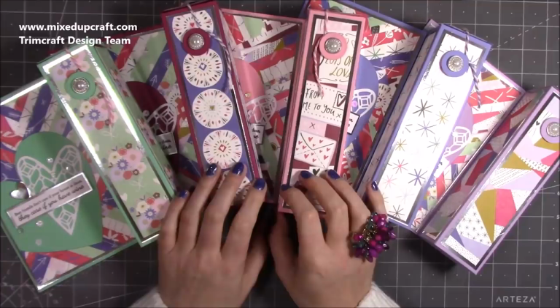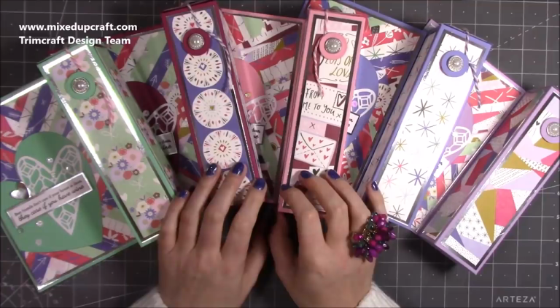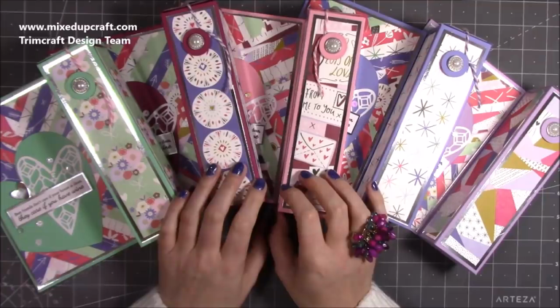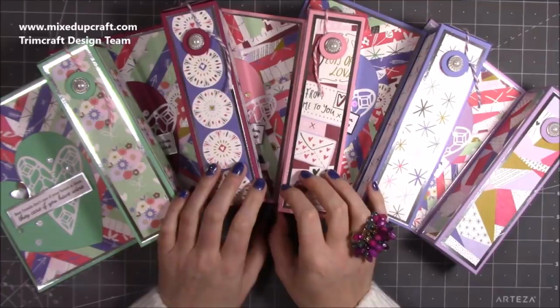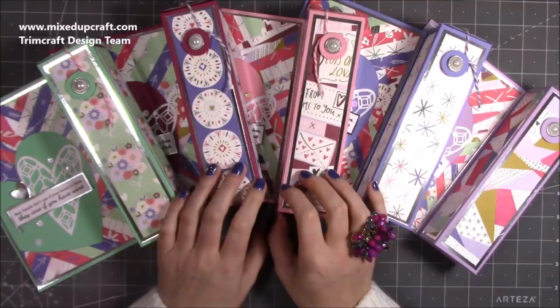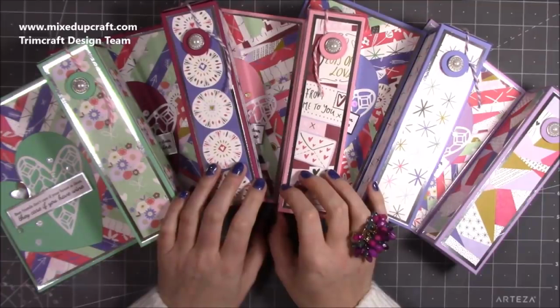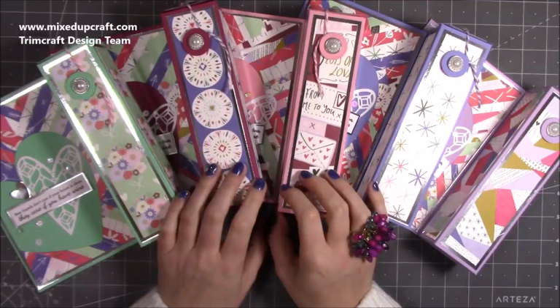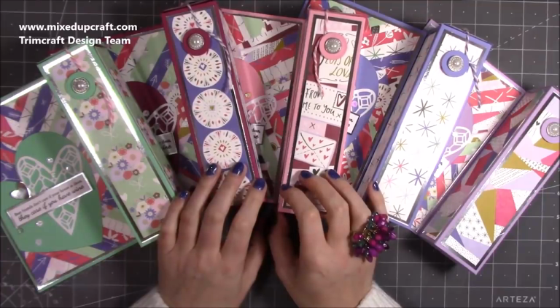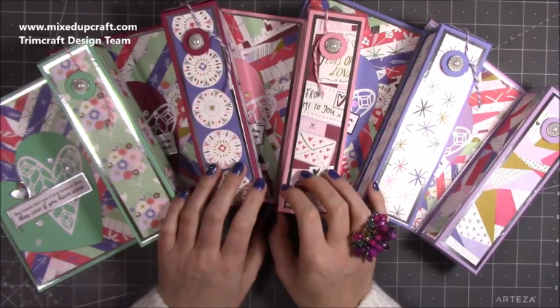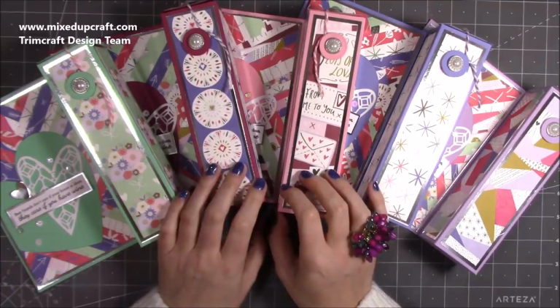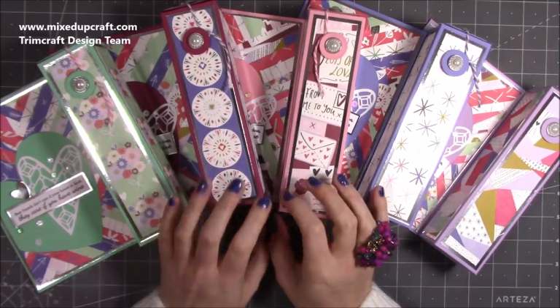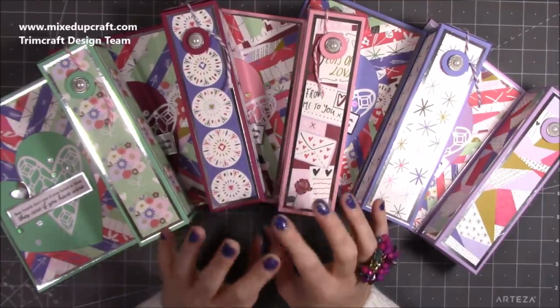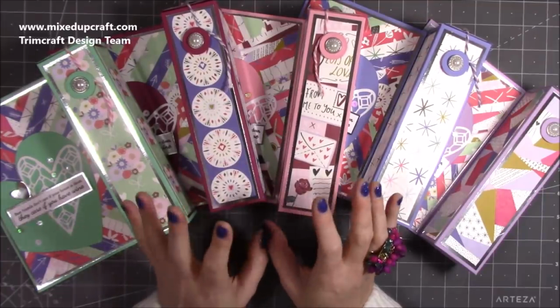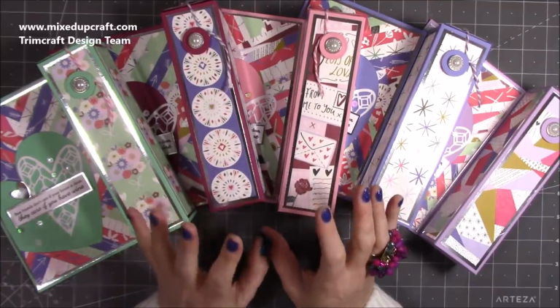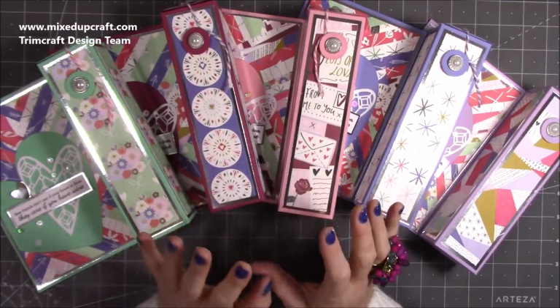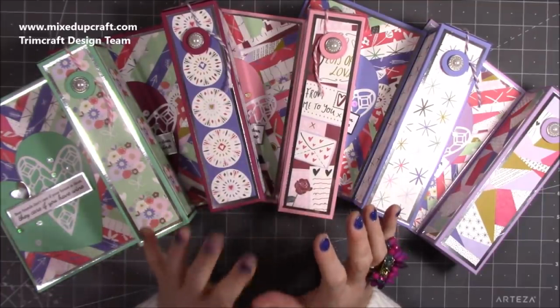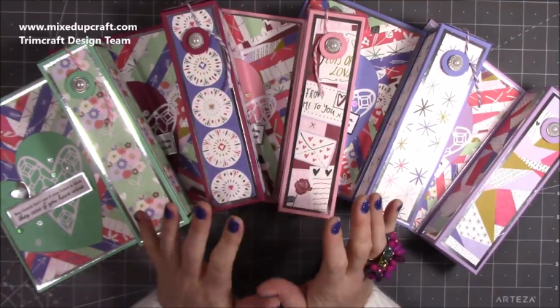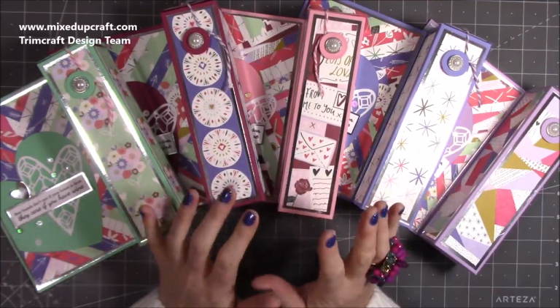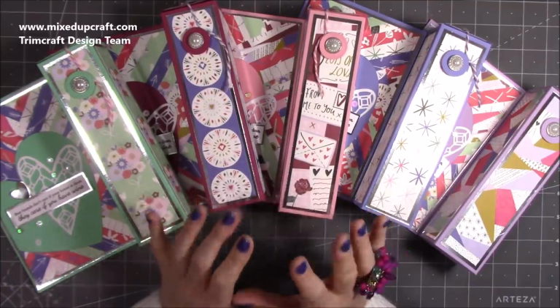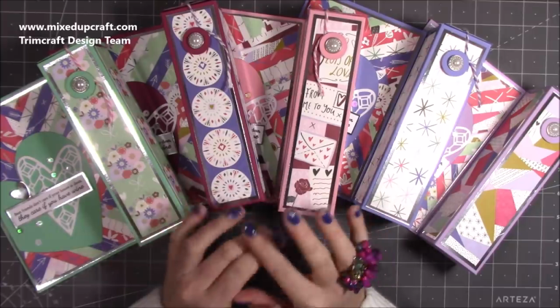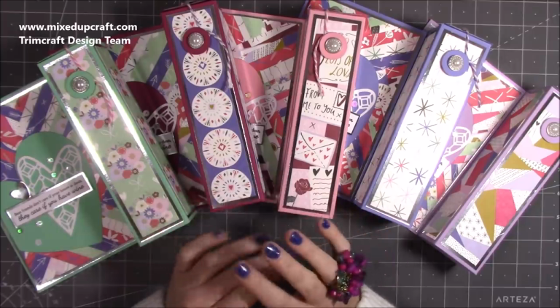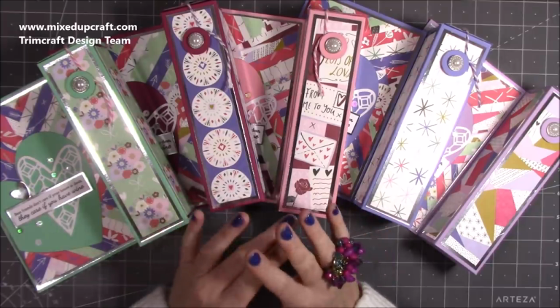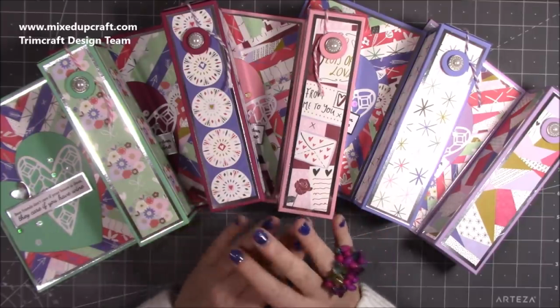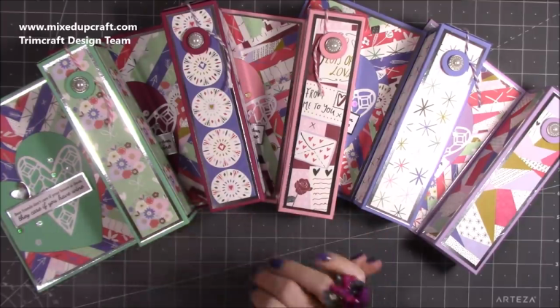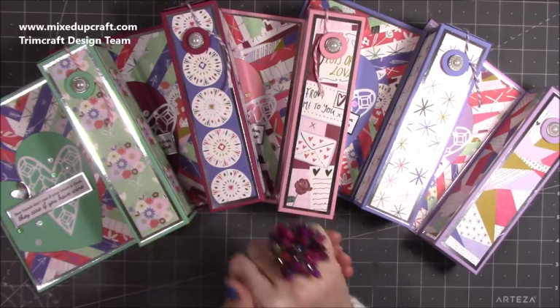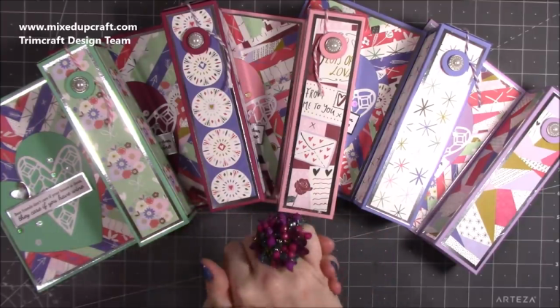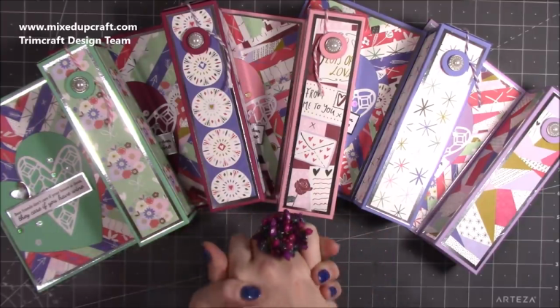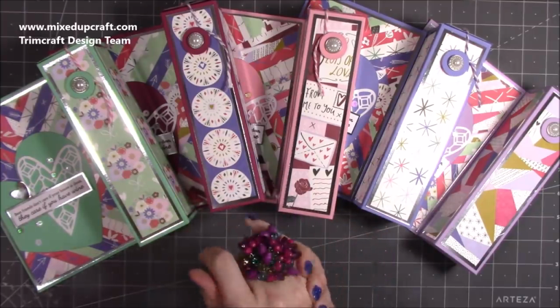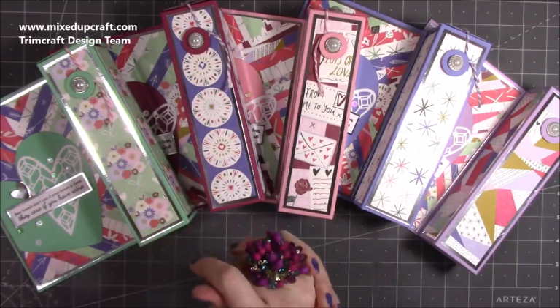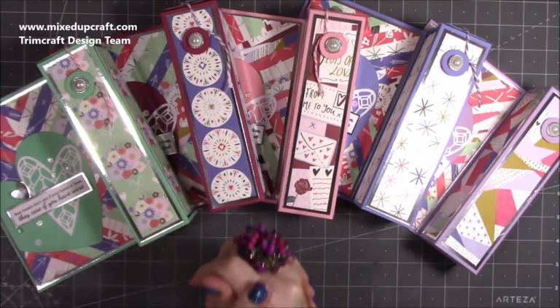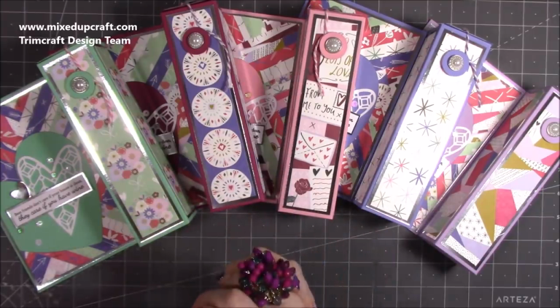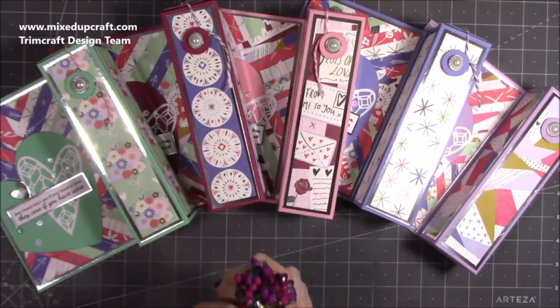Hi everybody, it's Sam at Mix Up Craft. Thank you for watching my tutorial today. This kicks off my Valentine's series 2020 — this is my third Valentine's one now, I believe.